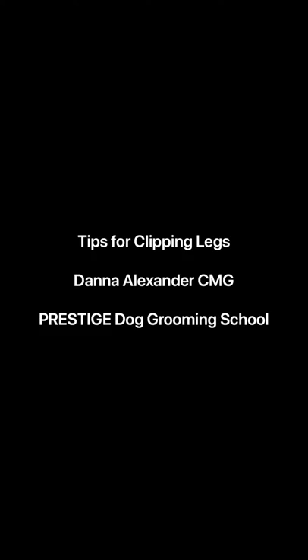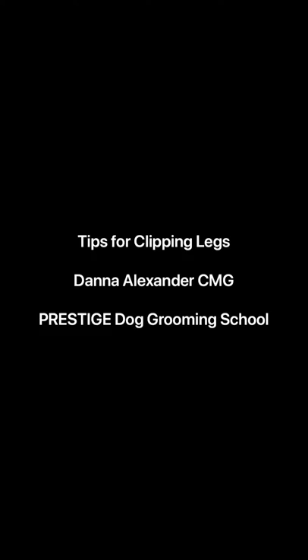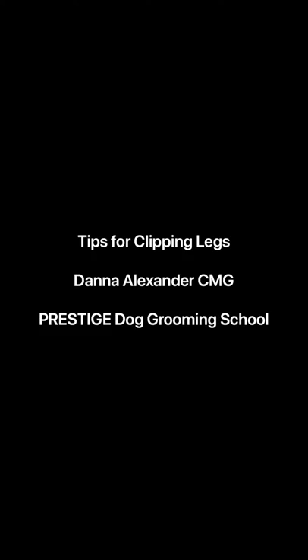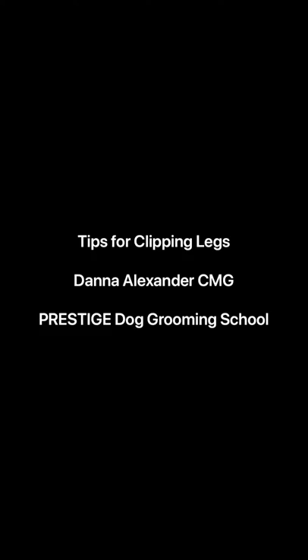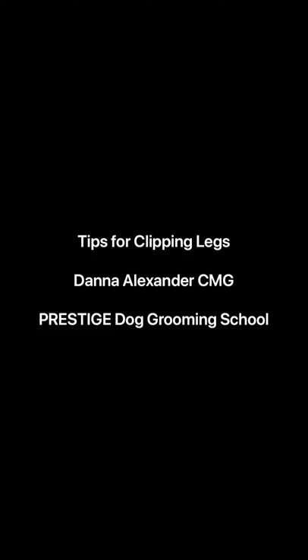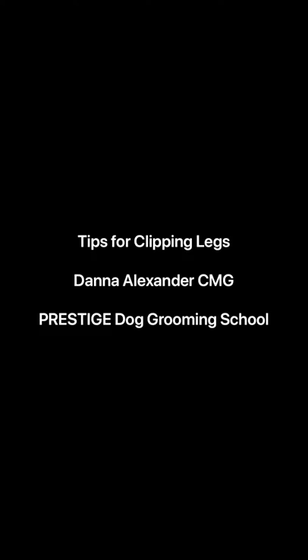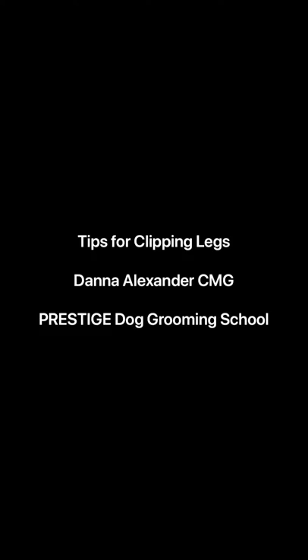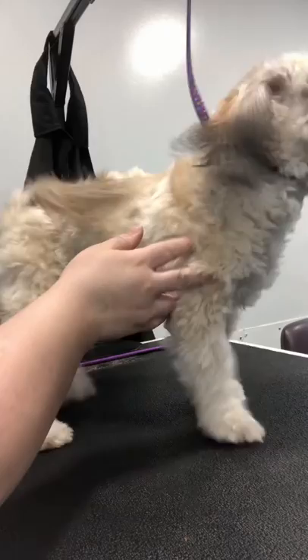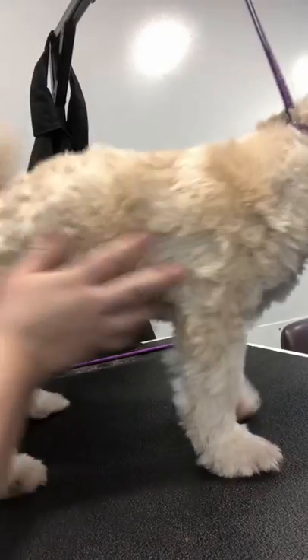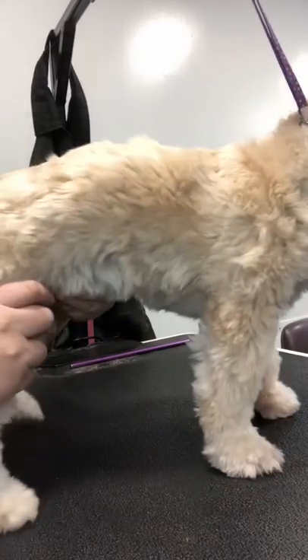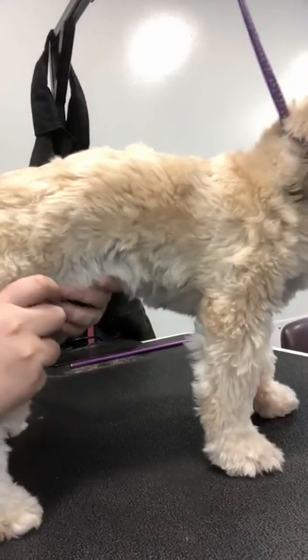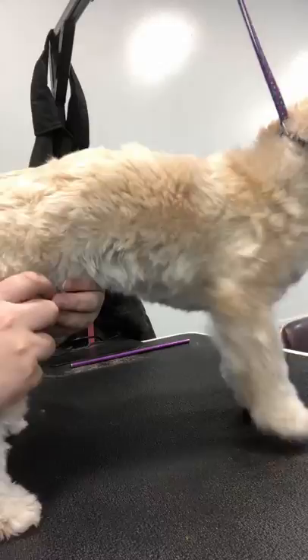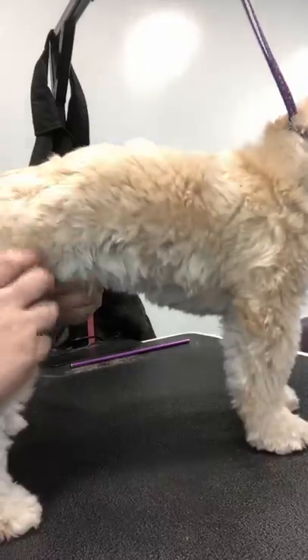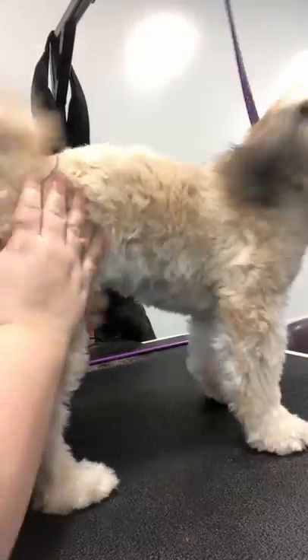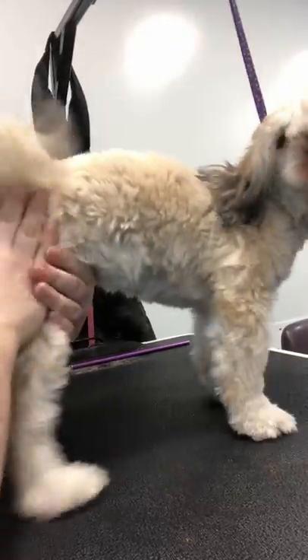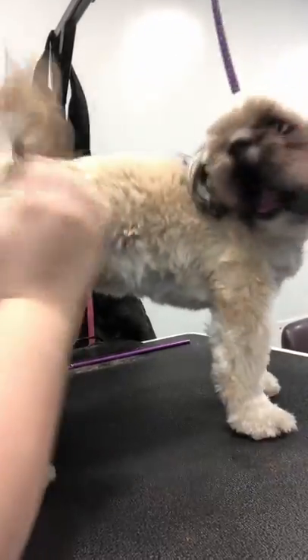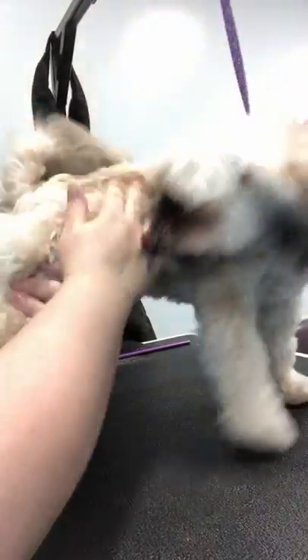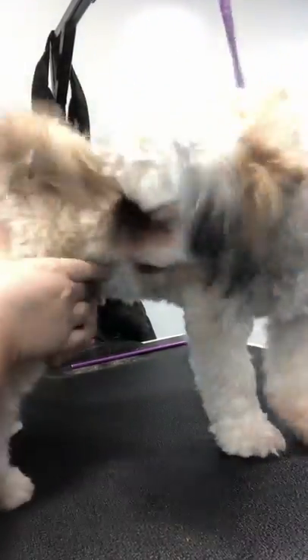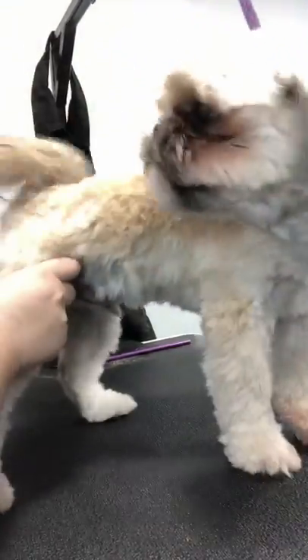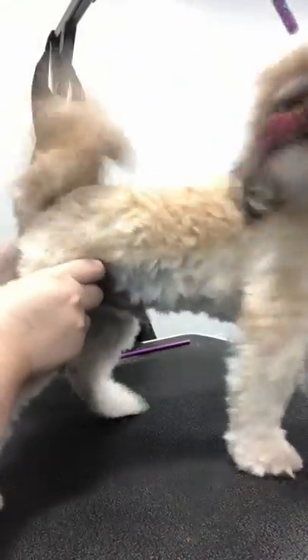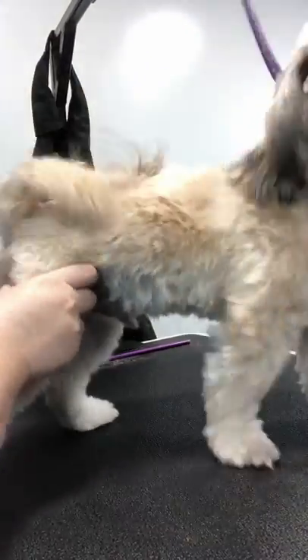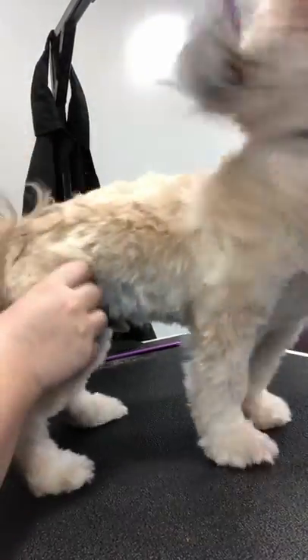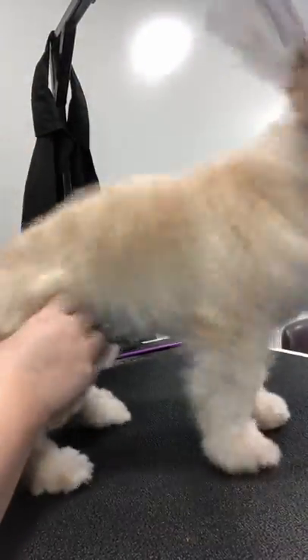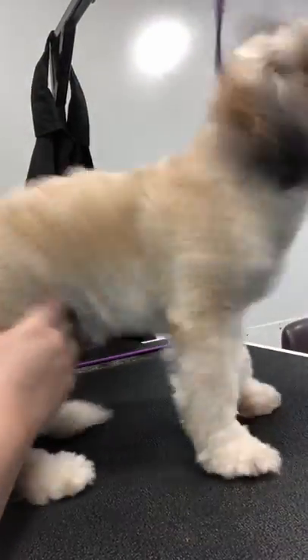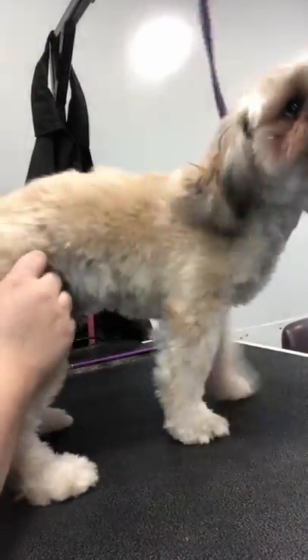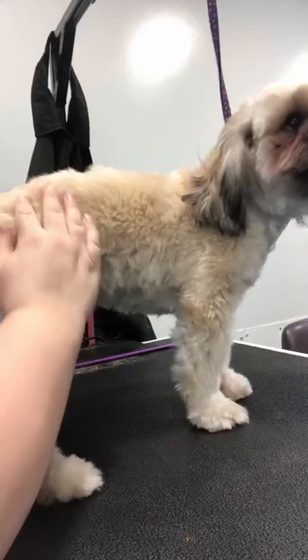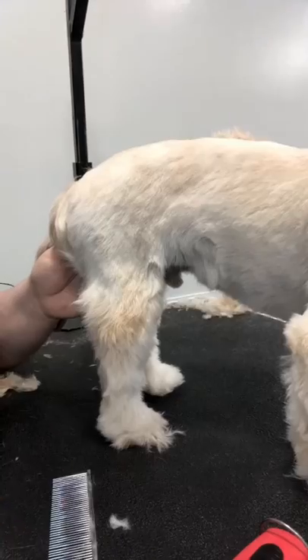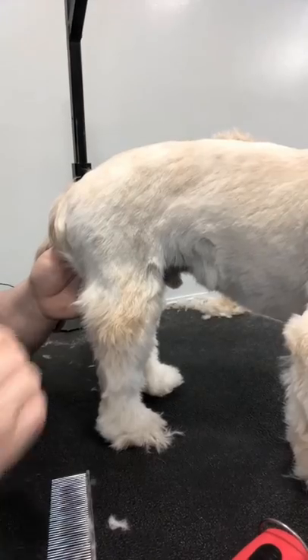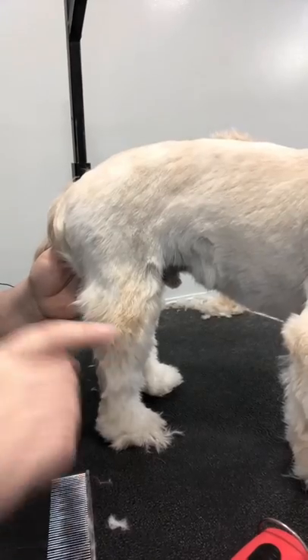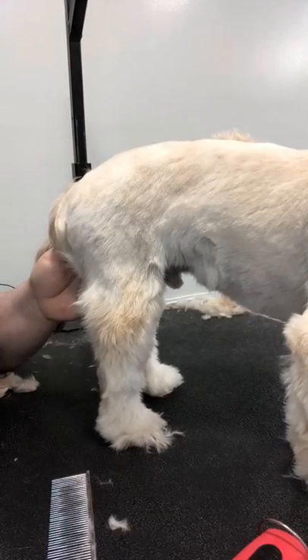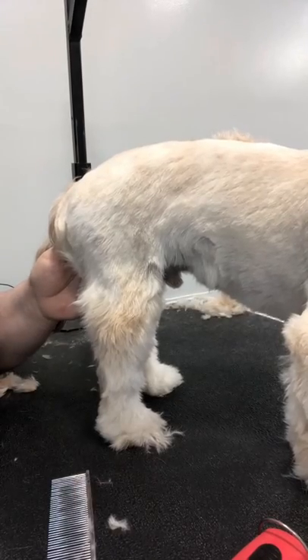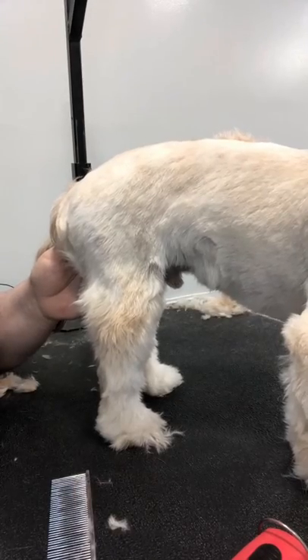Today I'm going to share with you guys my tips and tricks to clipping back legs. This little guy is a very soft coated little shih tzu cross. He's a little wiggly and this works really well.